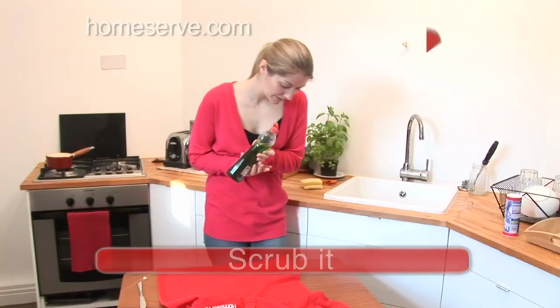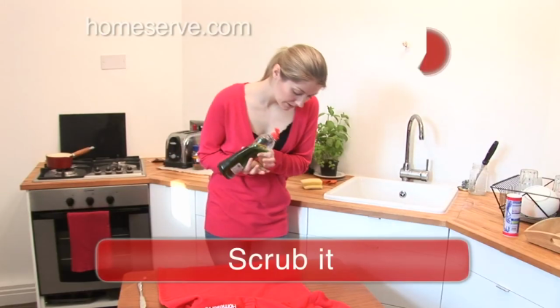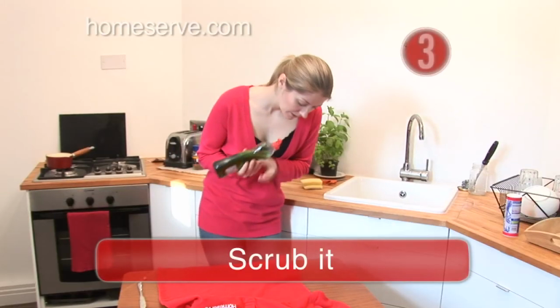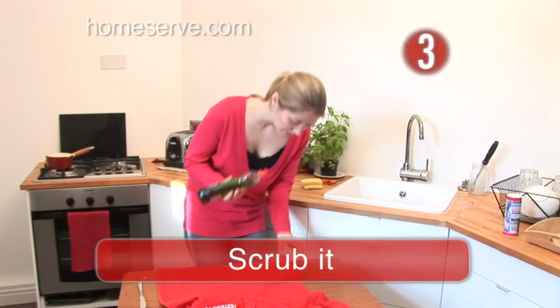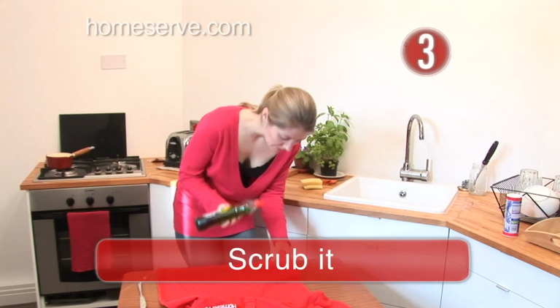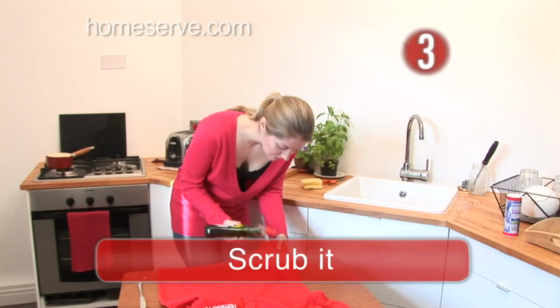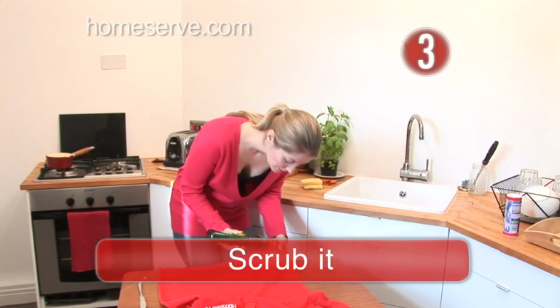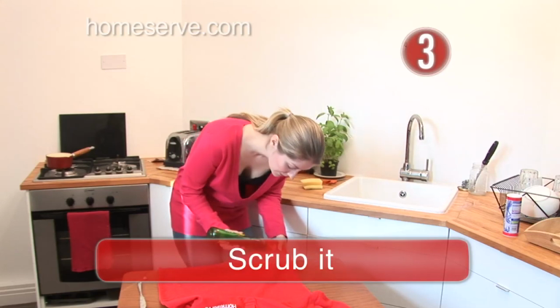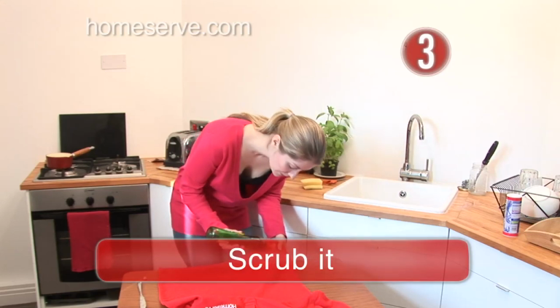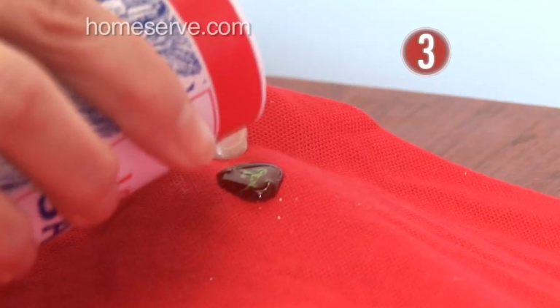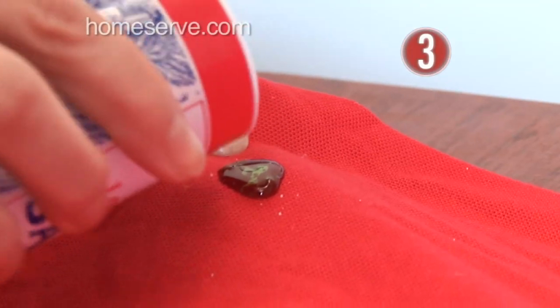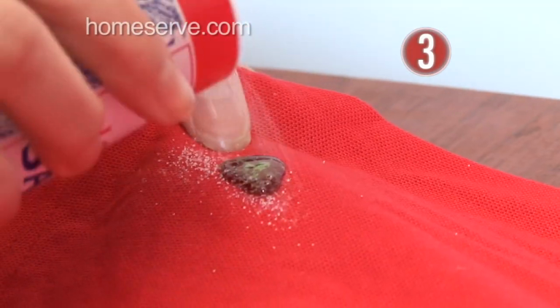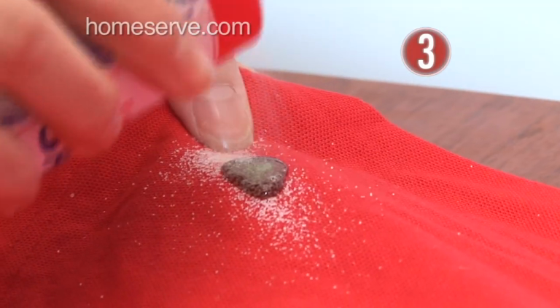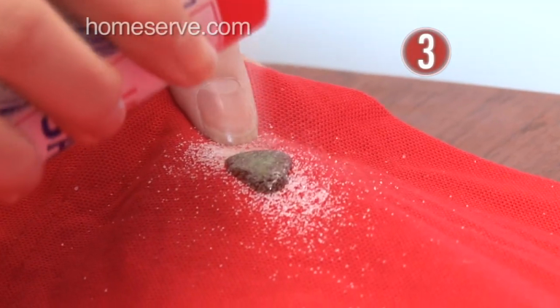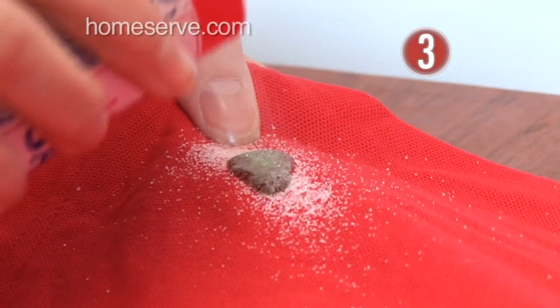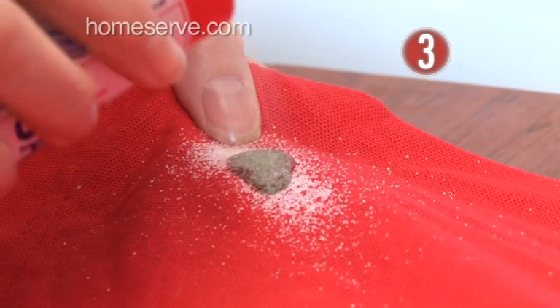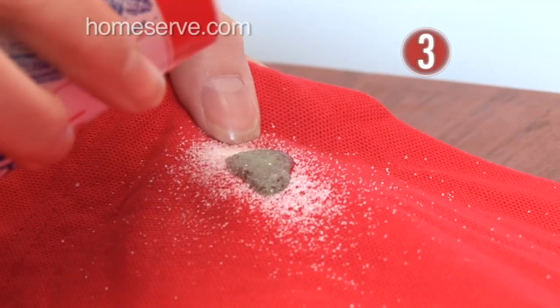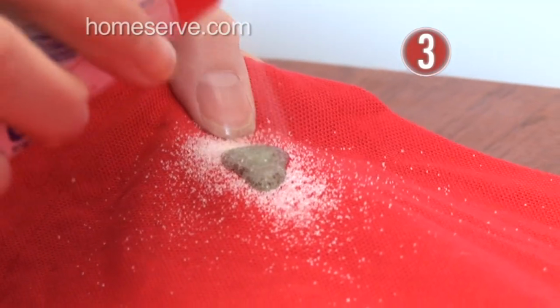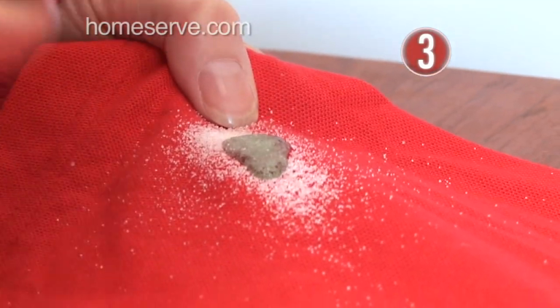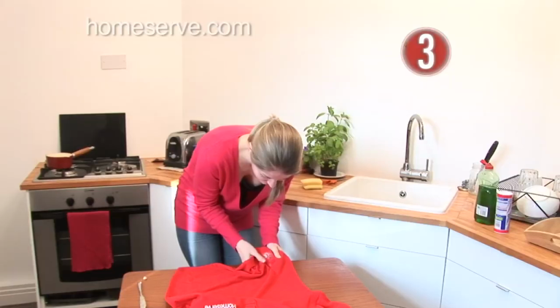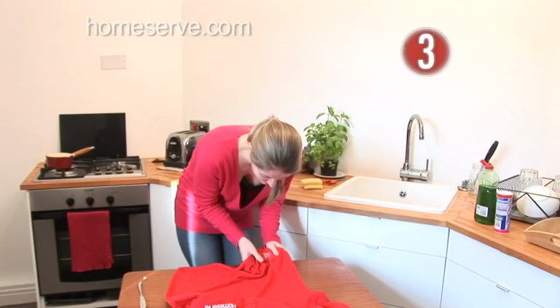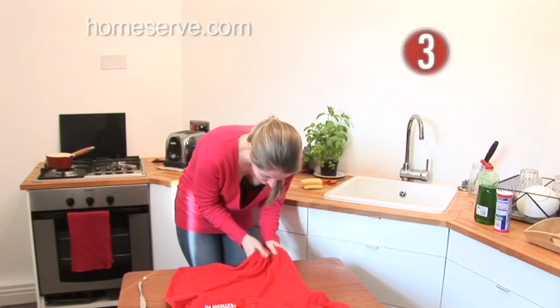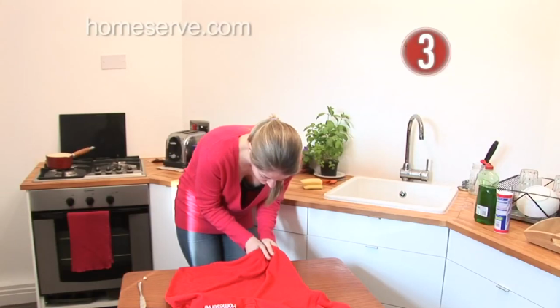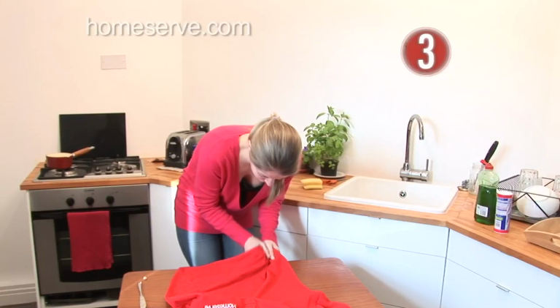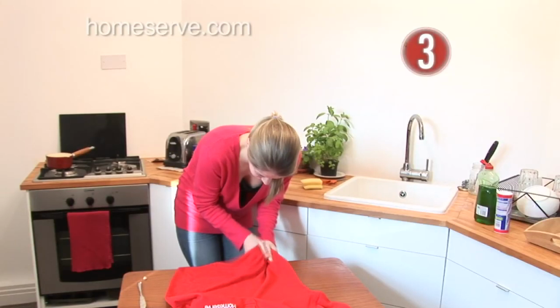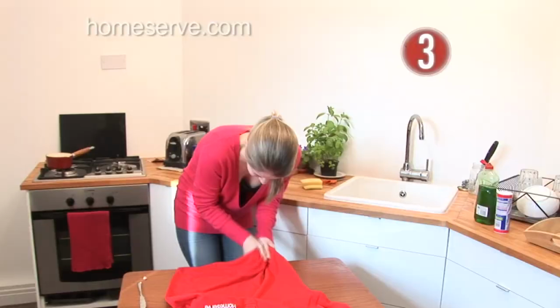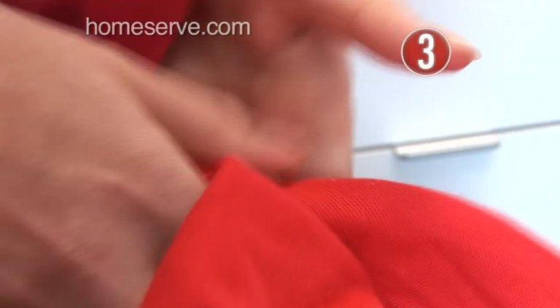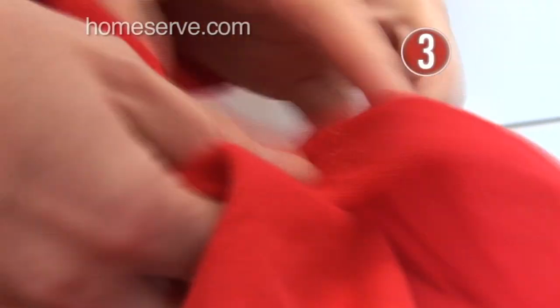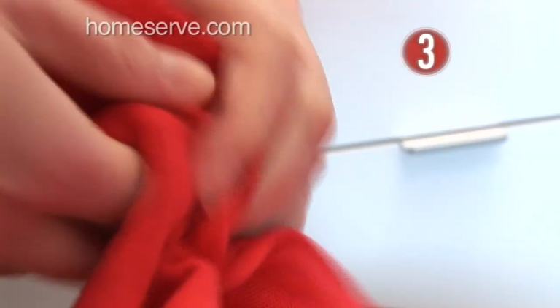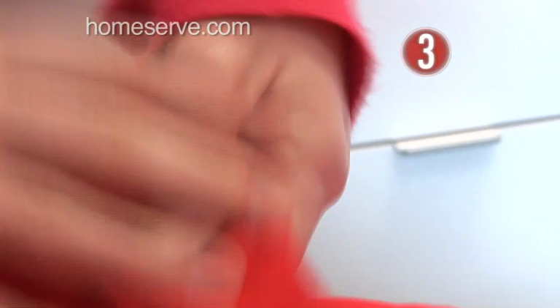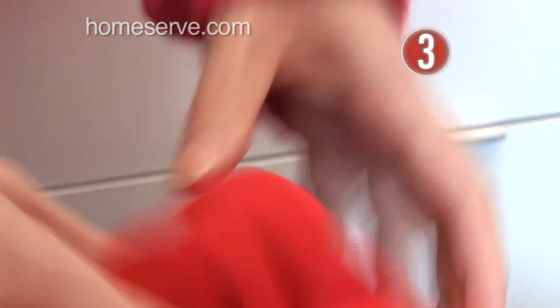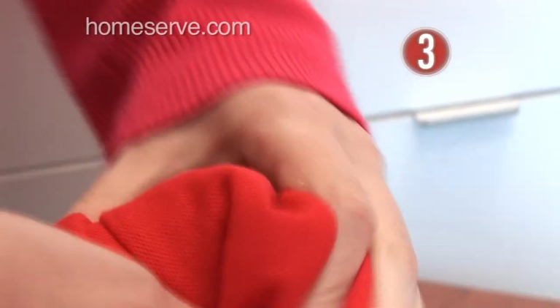Step 3: Scrub it. Next squirt on a little washing up liquid and salt. Rub against the thread of the fabric and the last of the mess should come off.